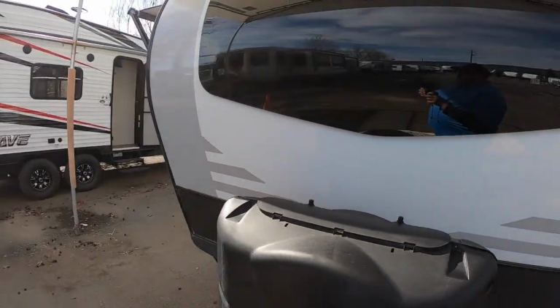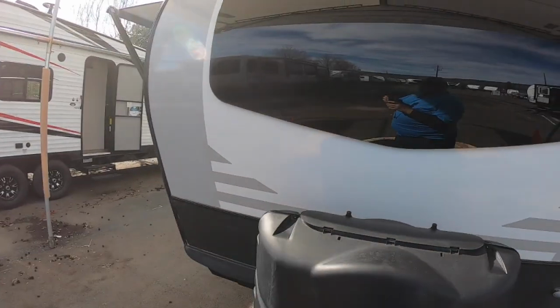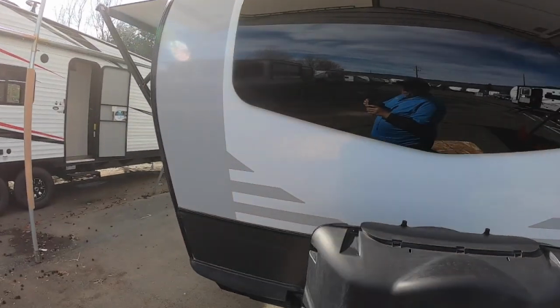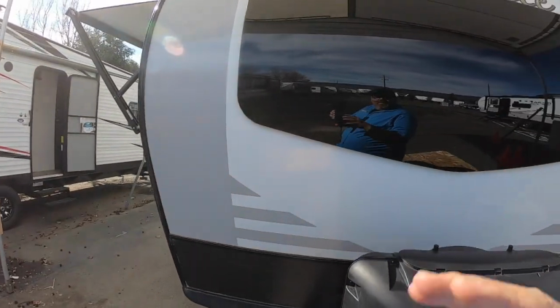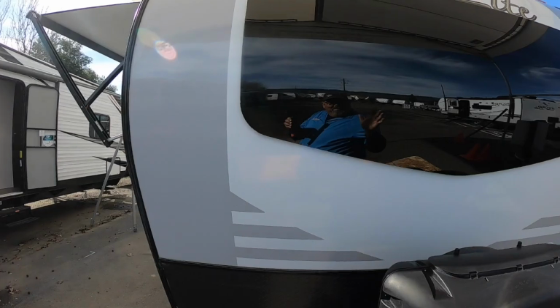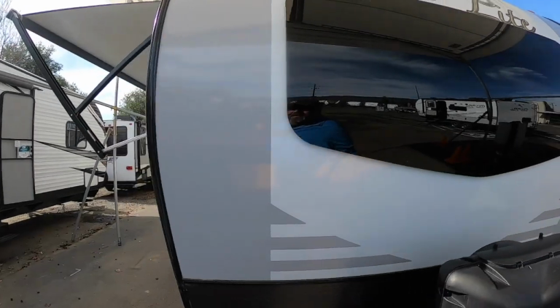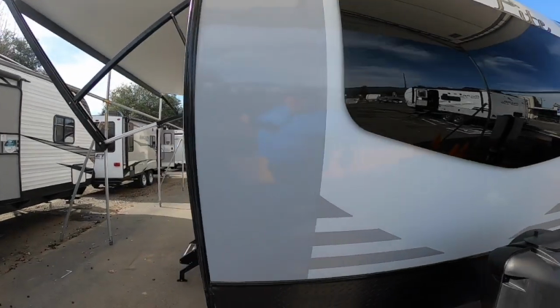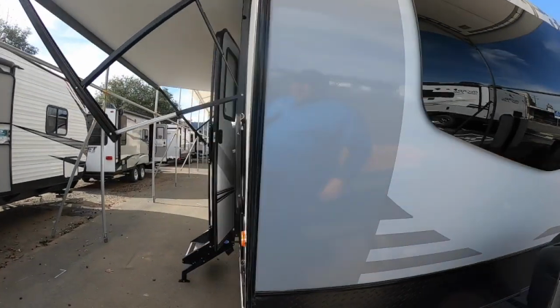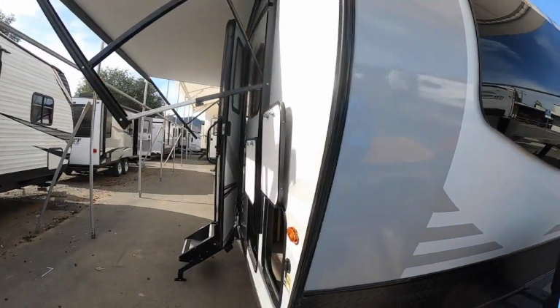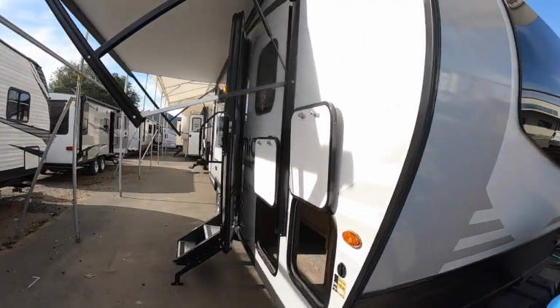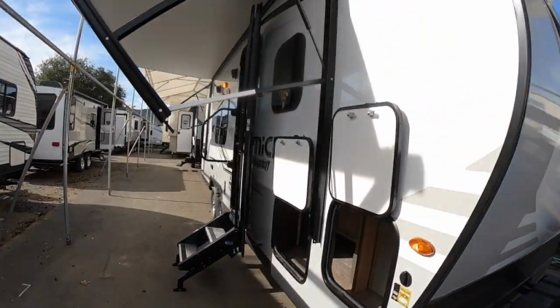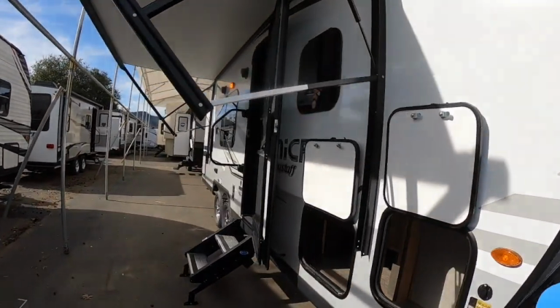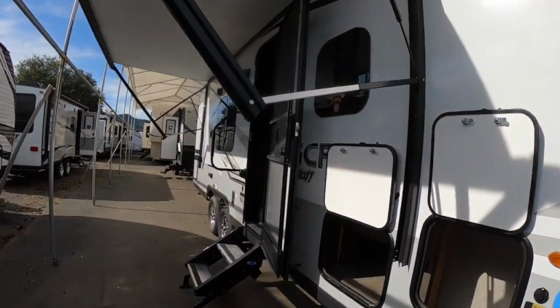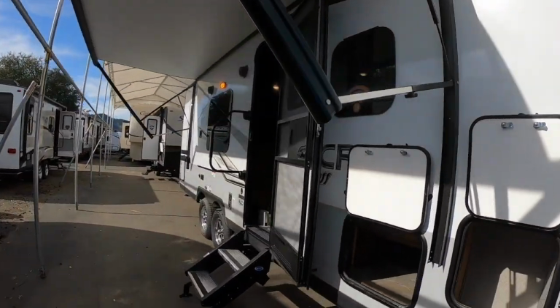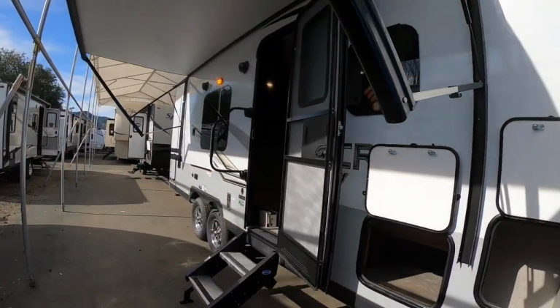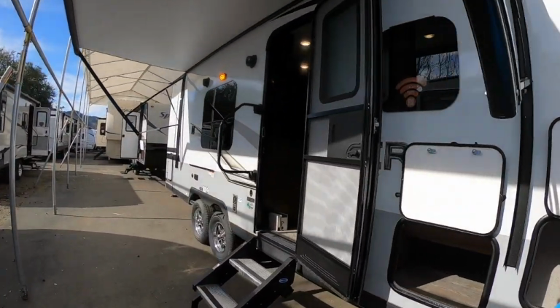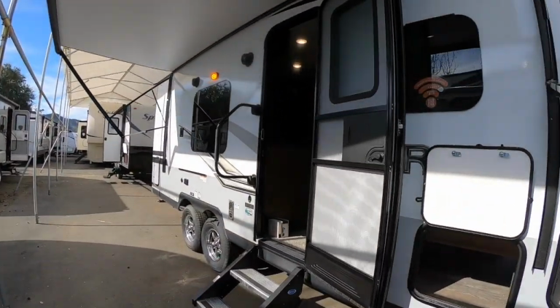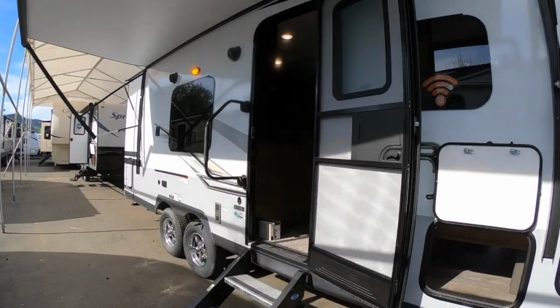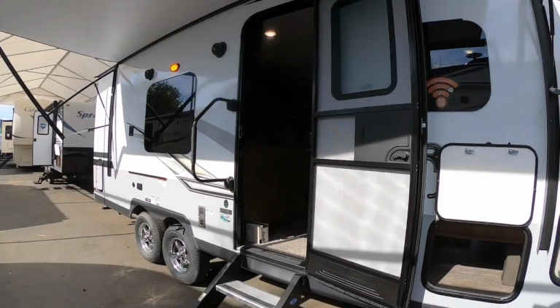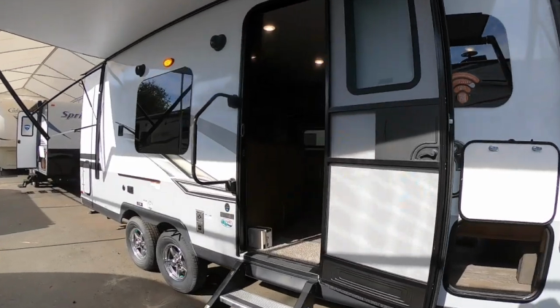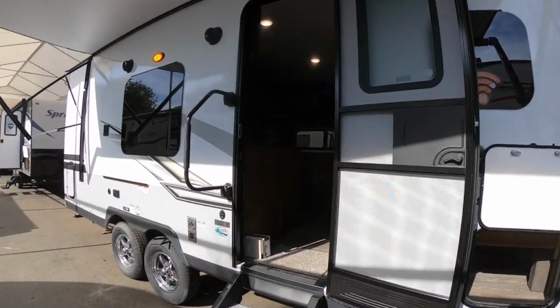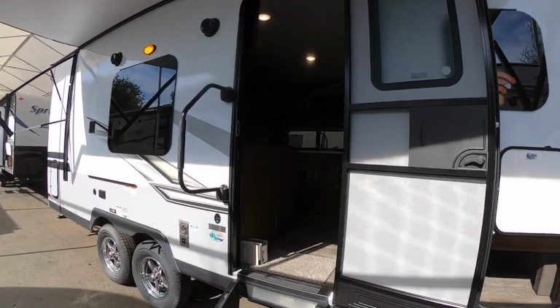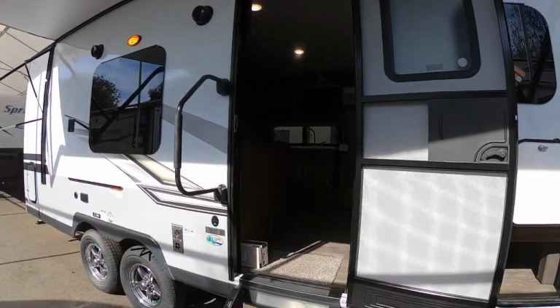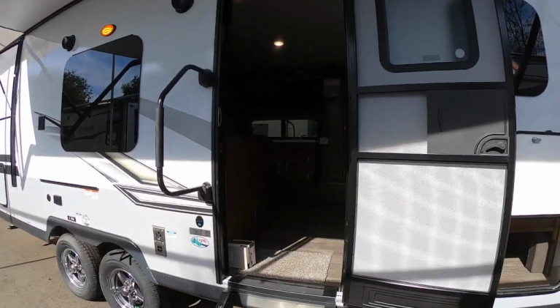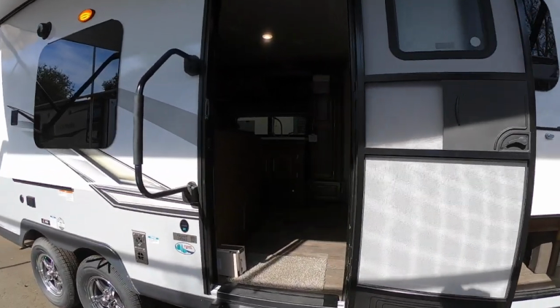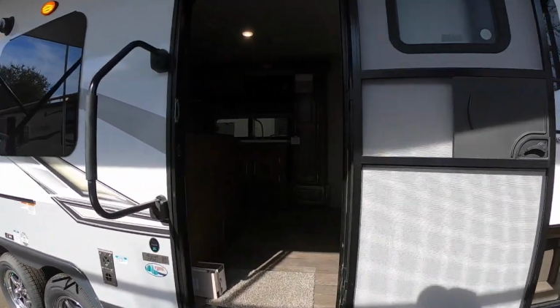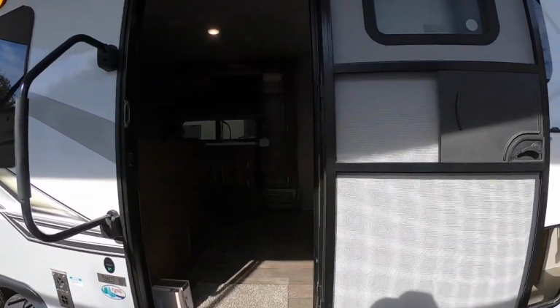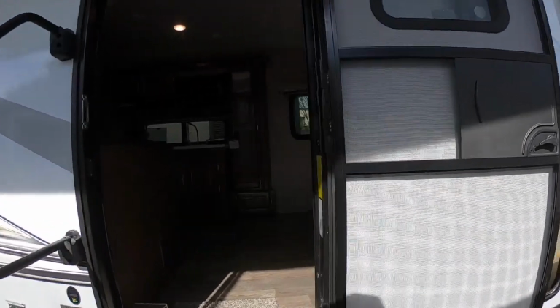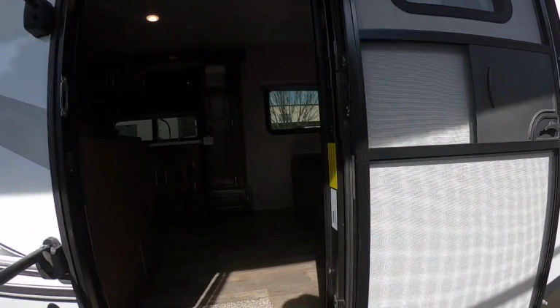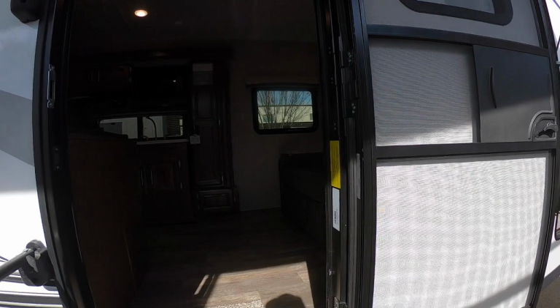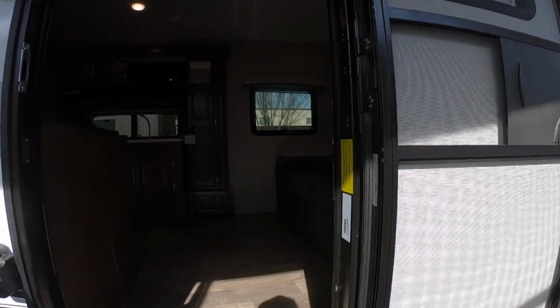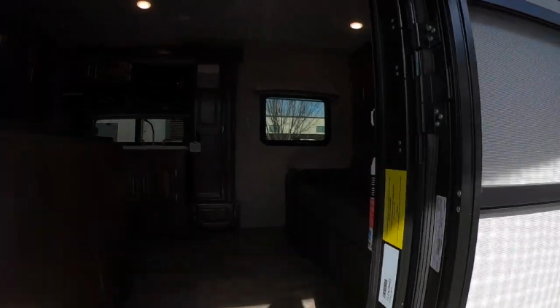These trailers now come with a 58-gallon fresh water tank, so more fresh water and longer boondocking. Let's go inside.